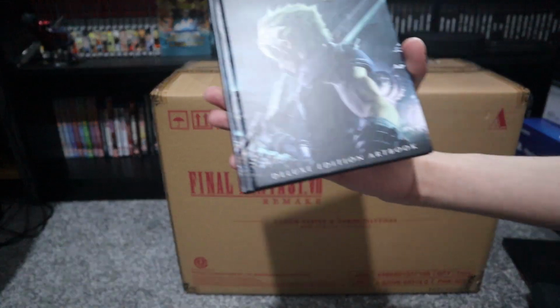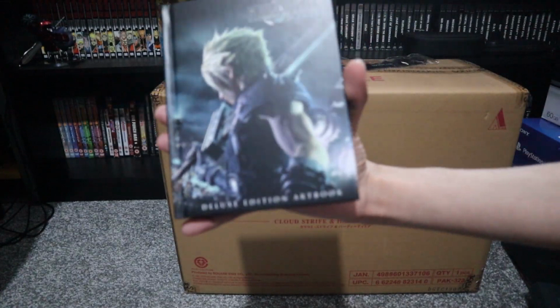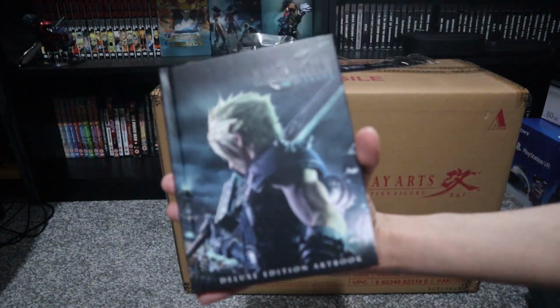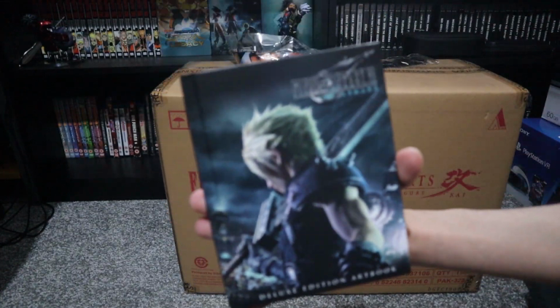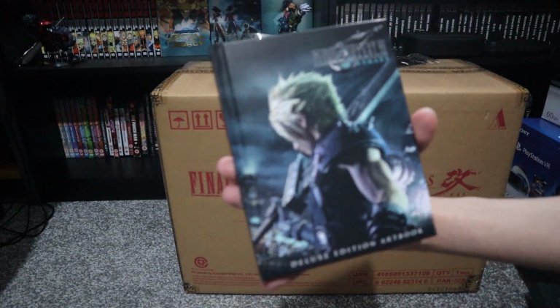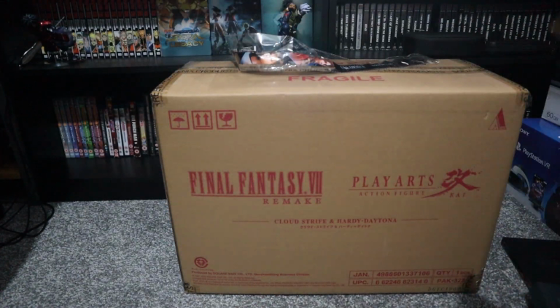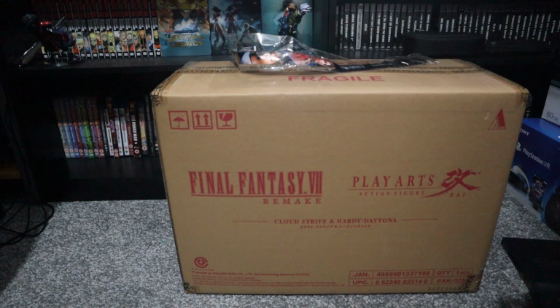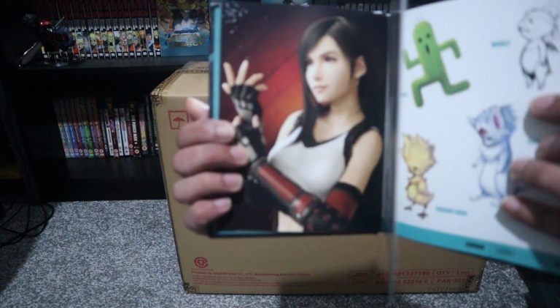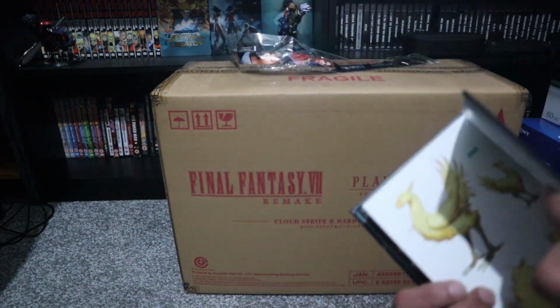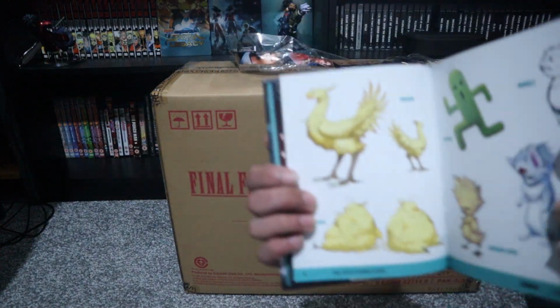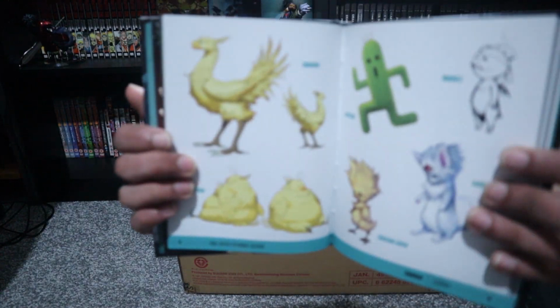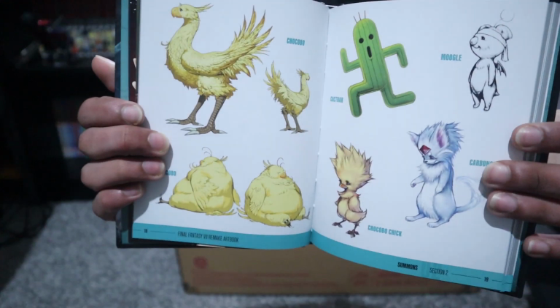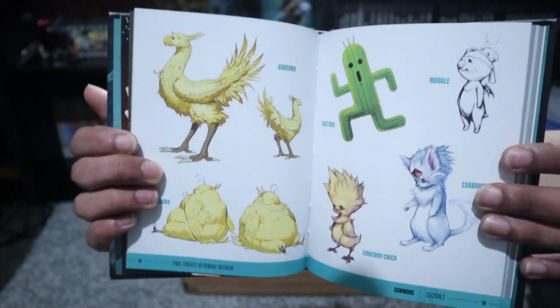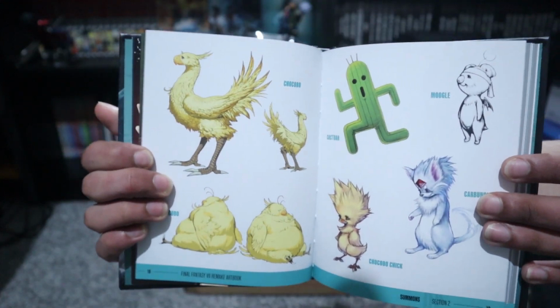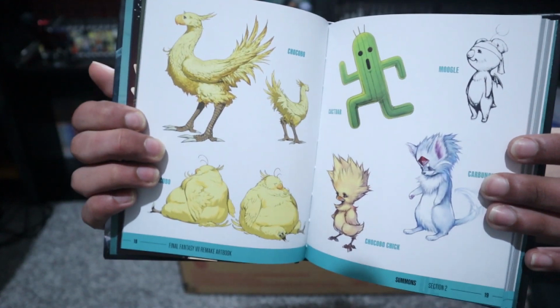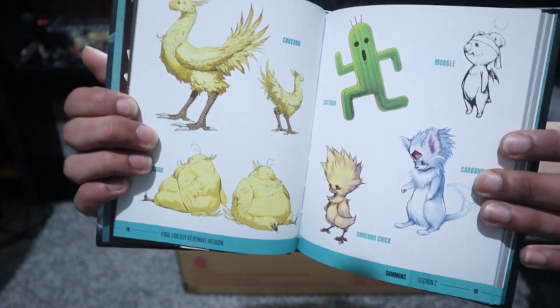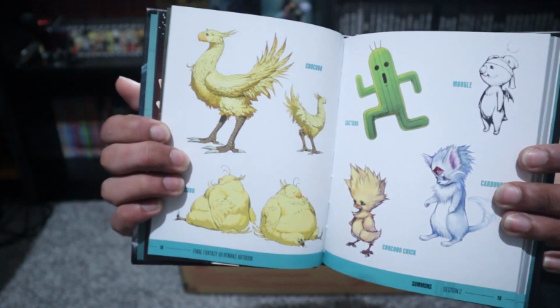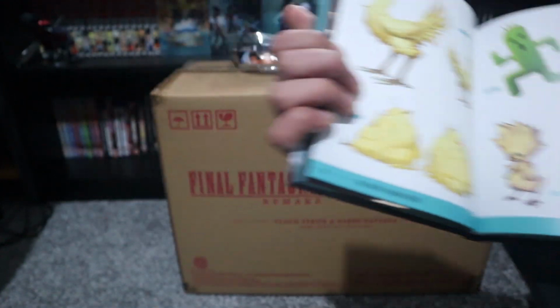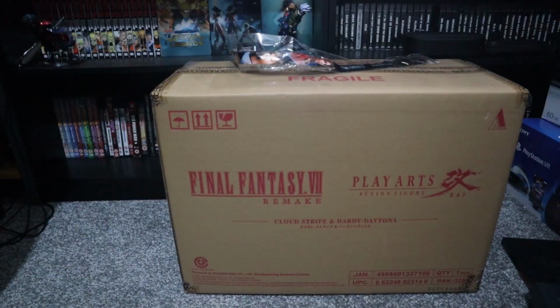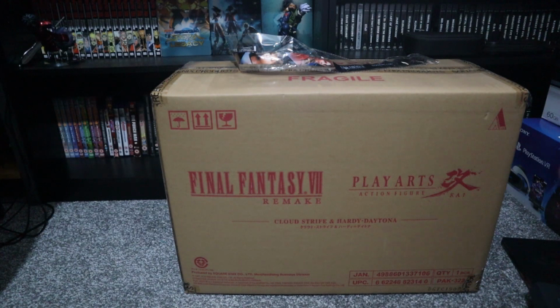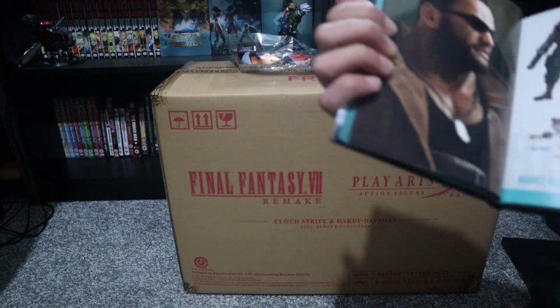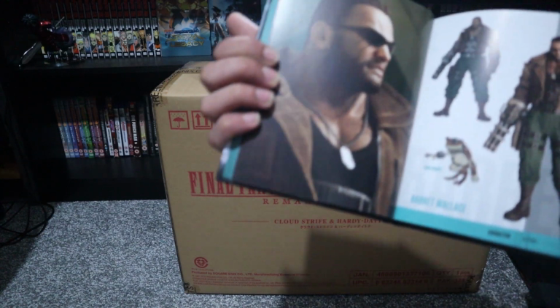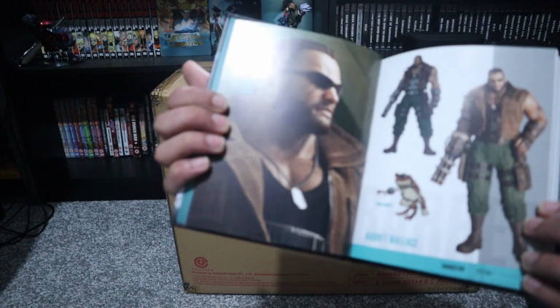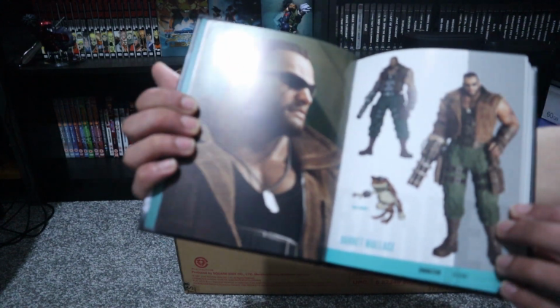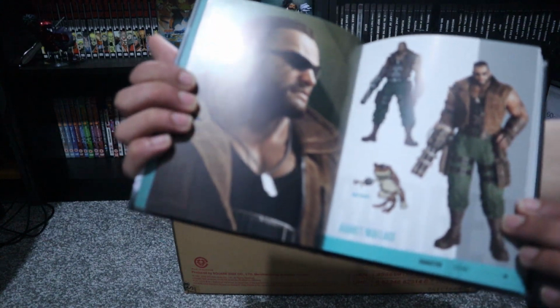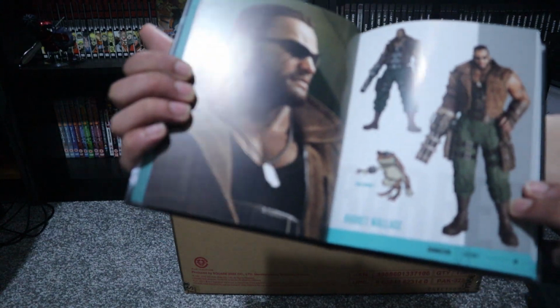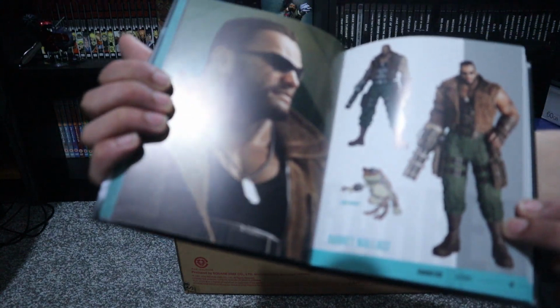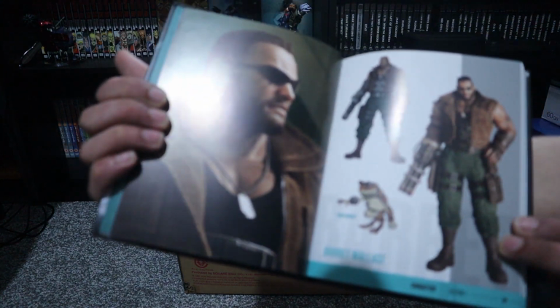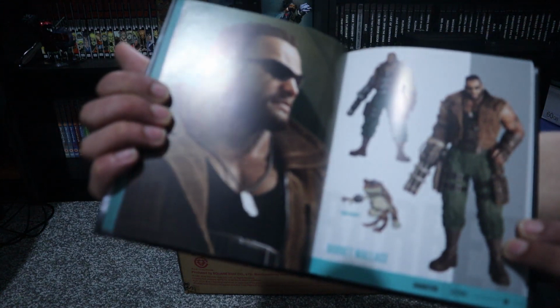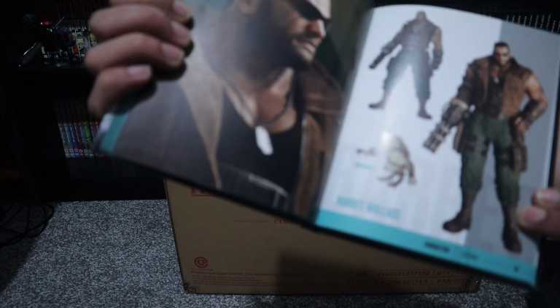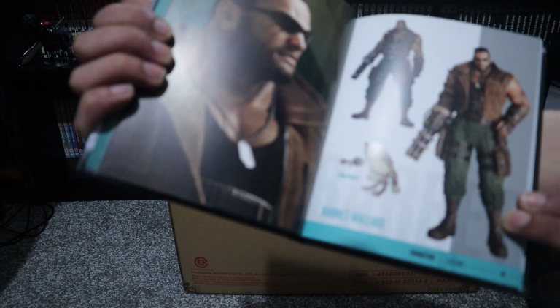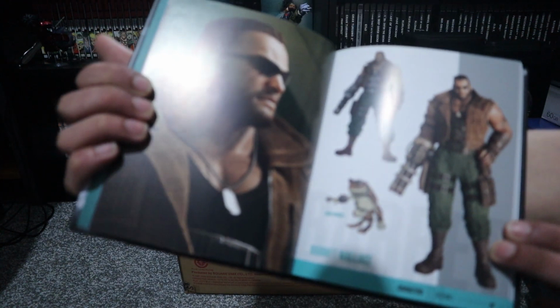Here is the art book, and here are some Chocobos for you to see. I'm not going to show the other characters because I don't want to spoil what they look like, but here's Barret.